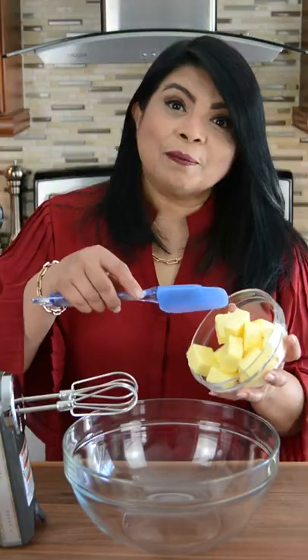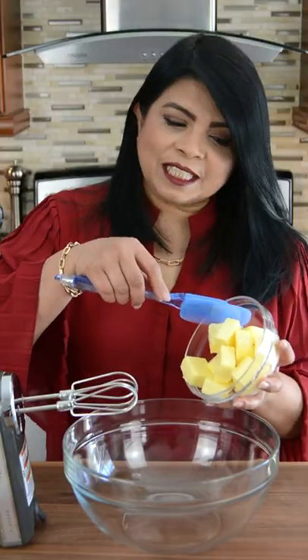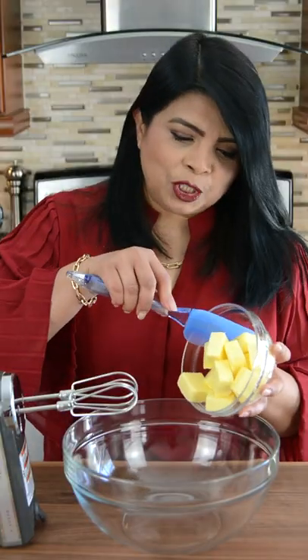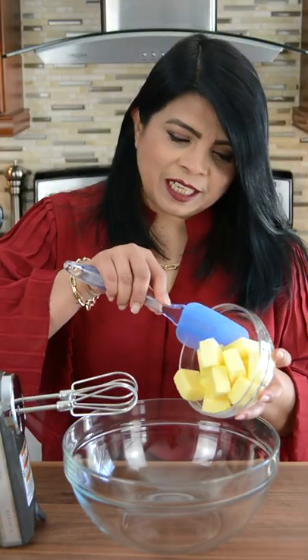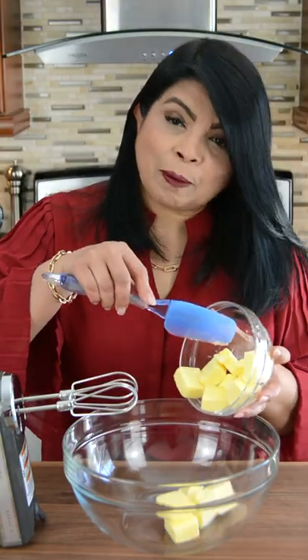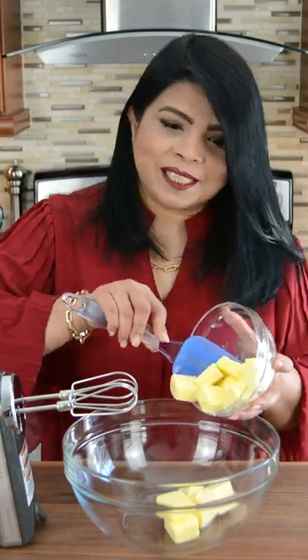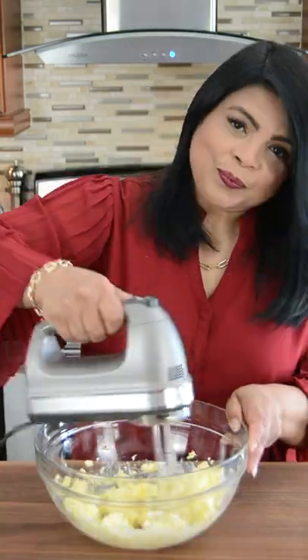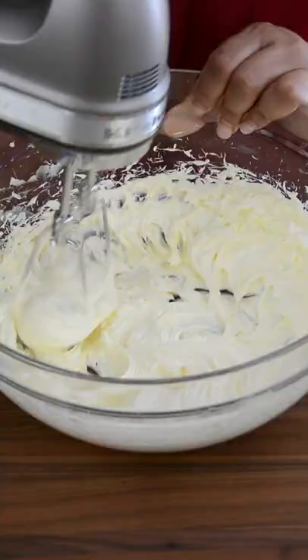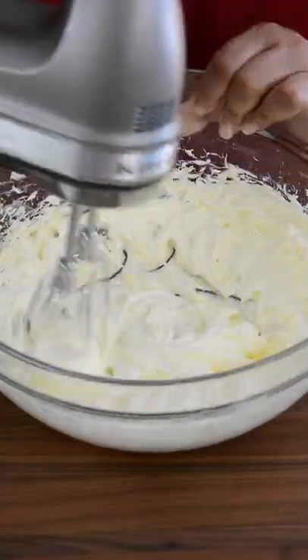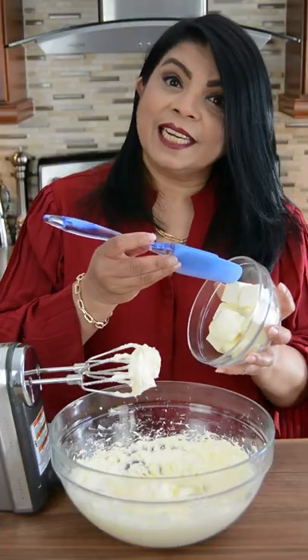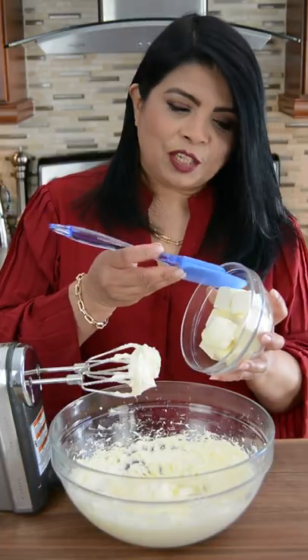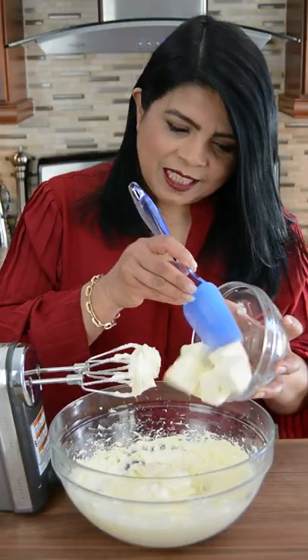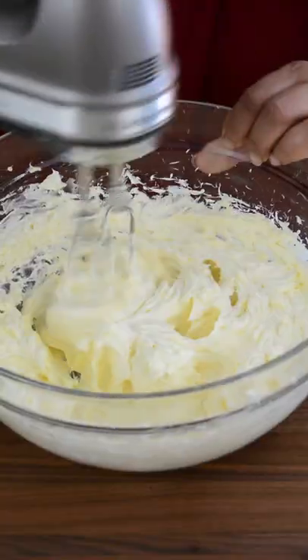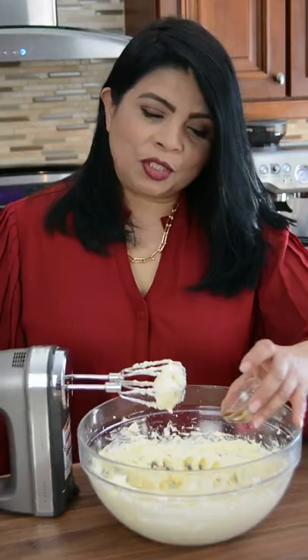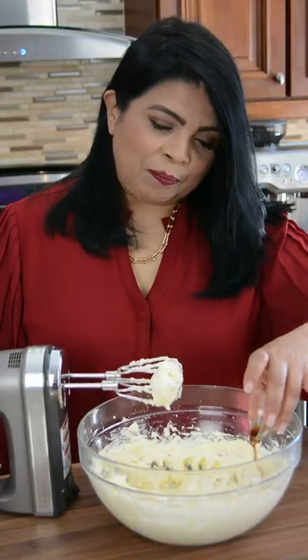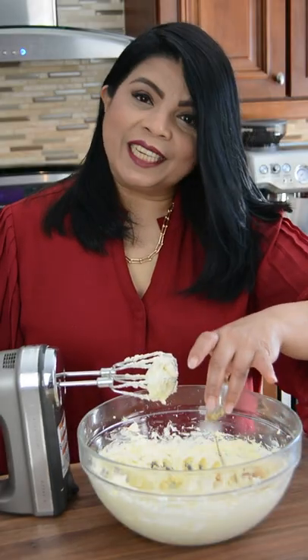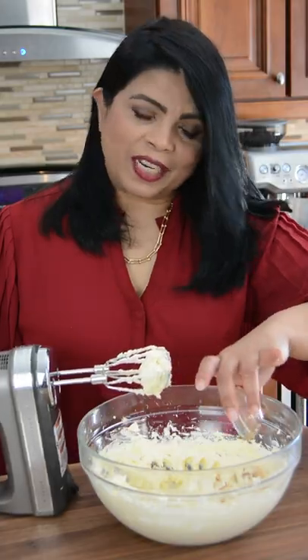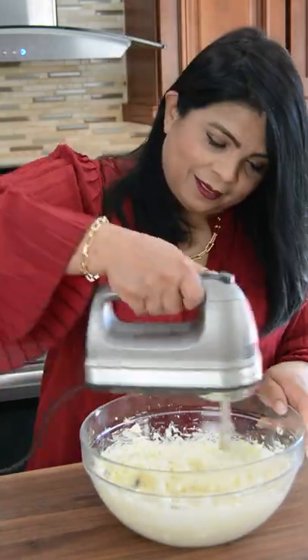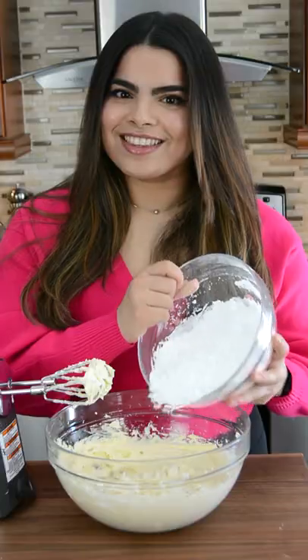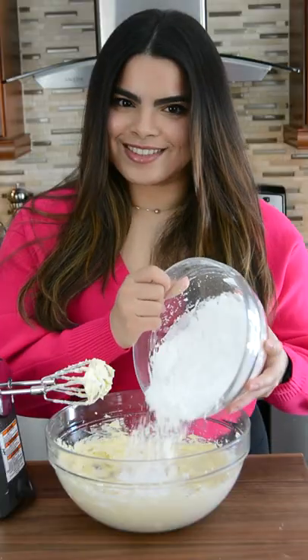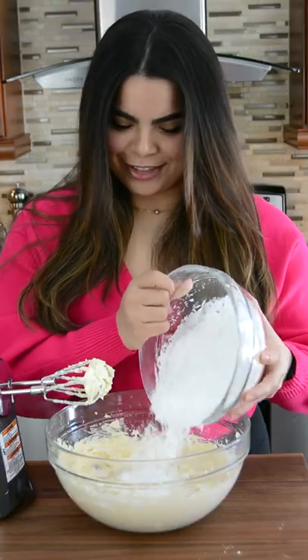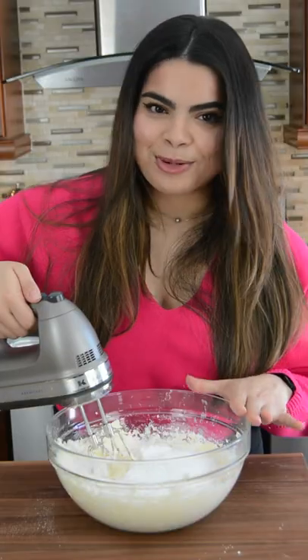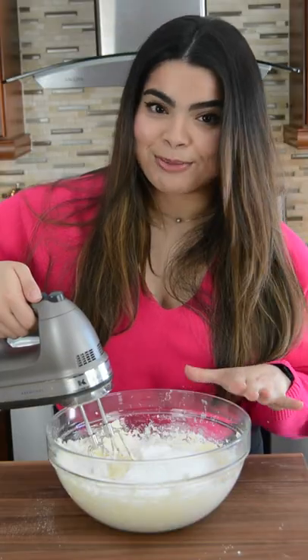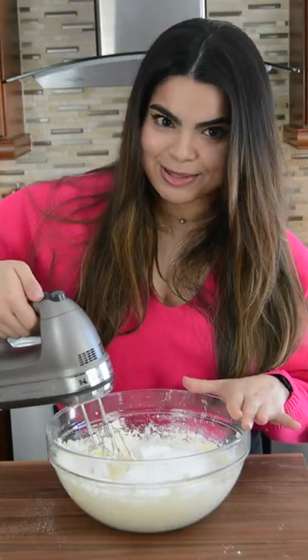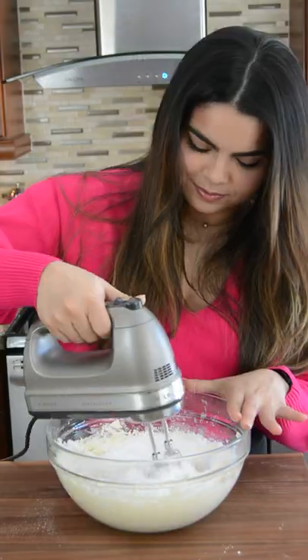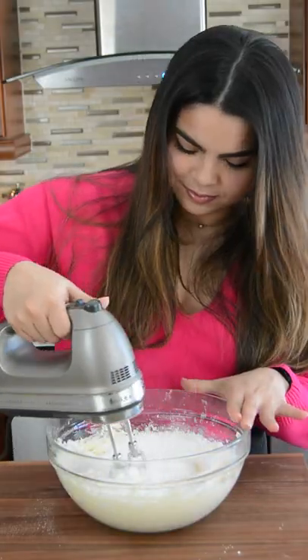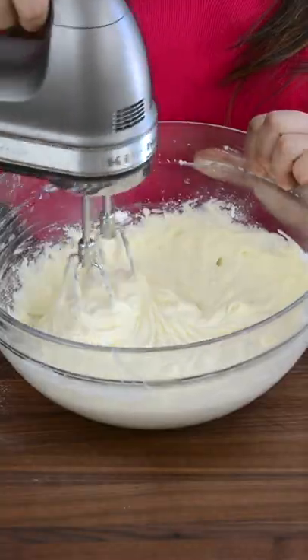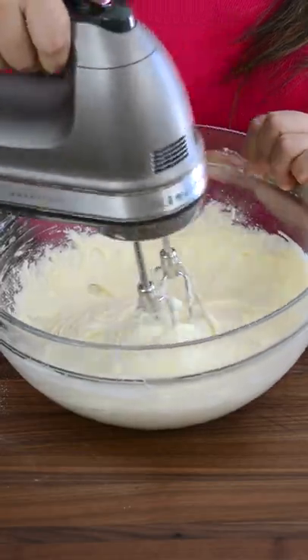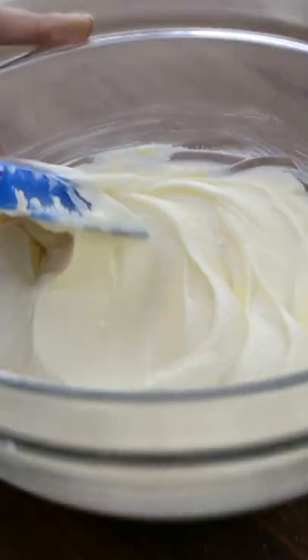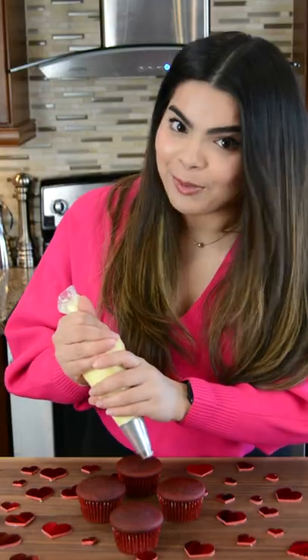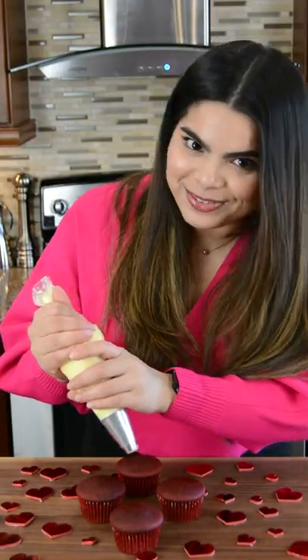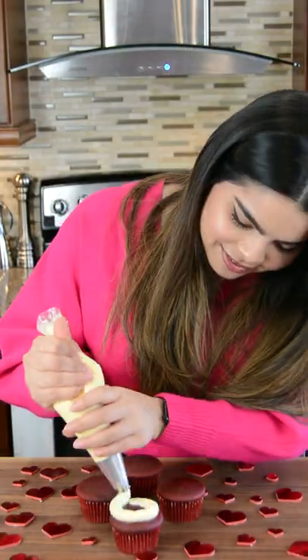To make that classic cream cheese frosting, we're going to cream up the butter to light and fluffy. Let's add the soft cream cheese. Toss in some pure vanilla extract. Let's toss in the icing sugar. With your mixer on a really slow speed, you want to start mixing this in. Let's frost these babies.